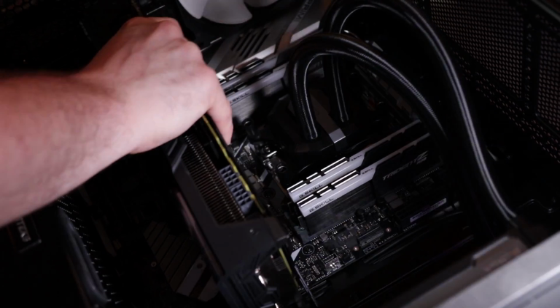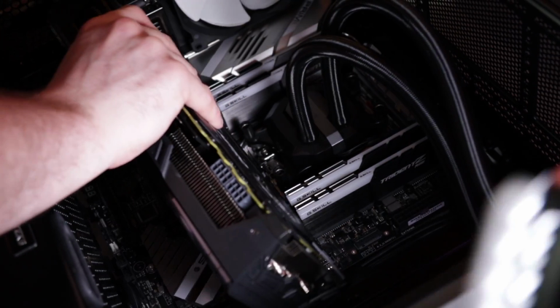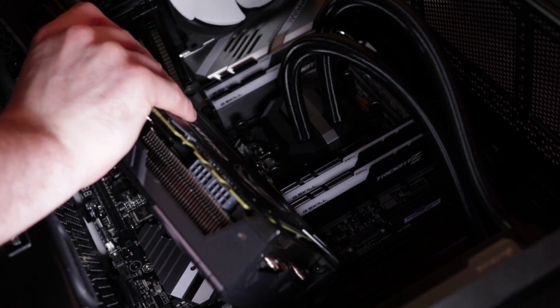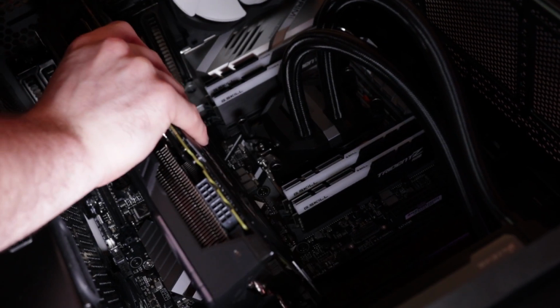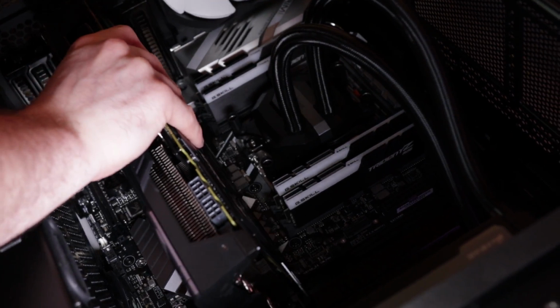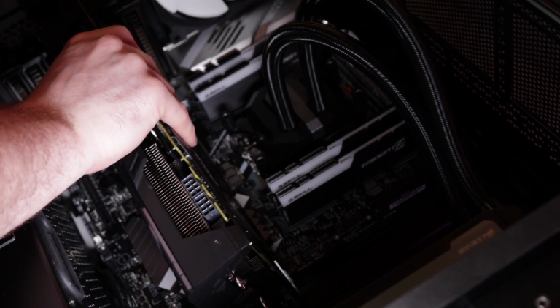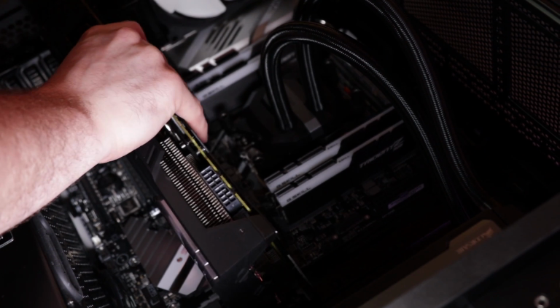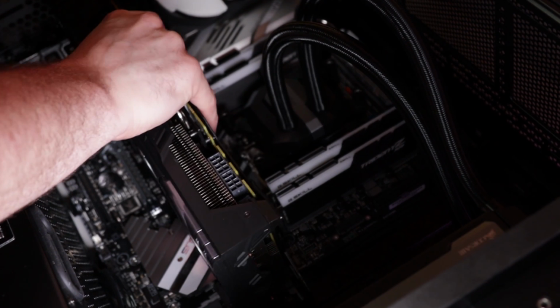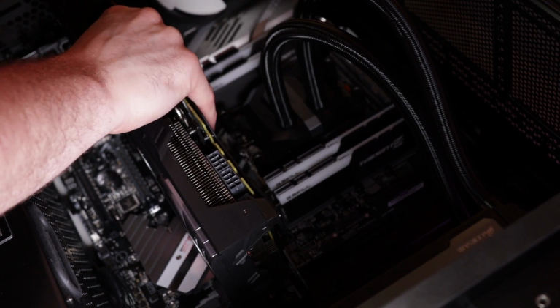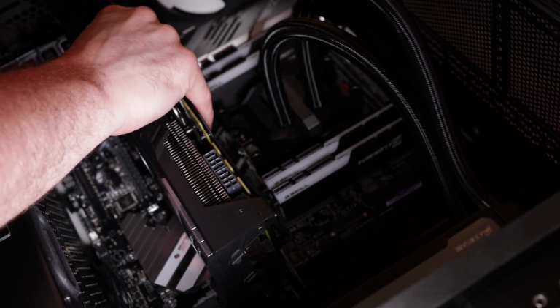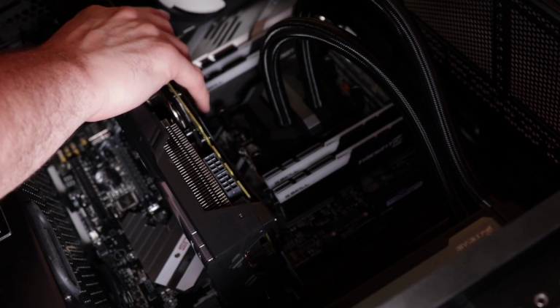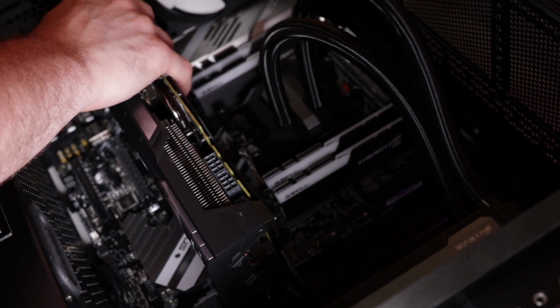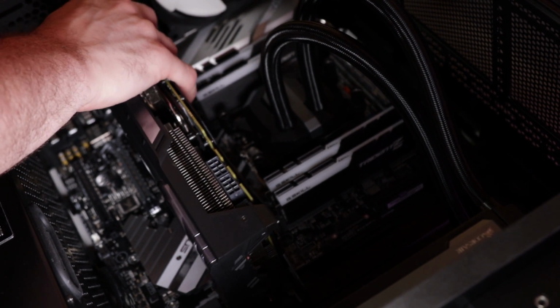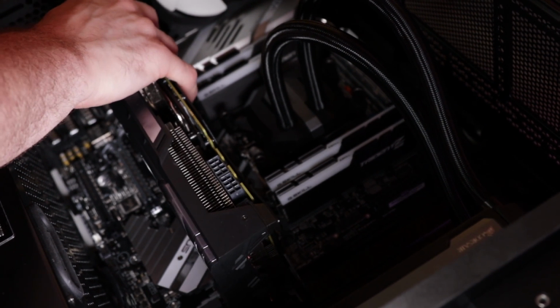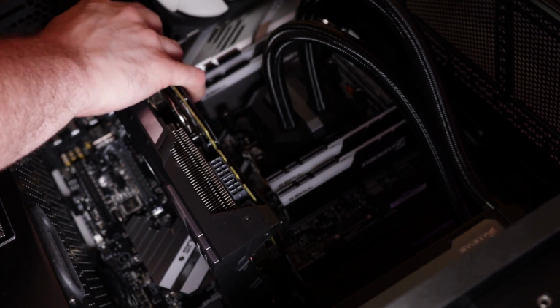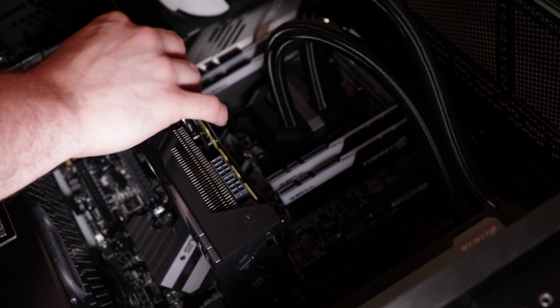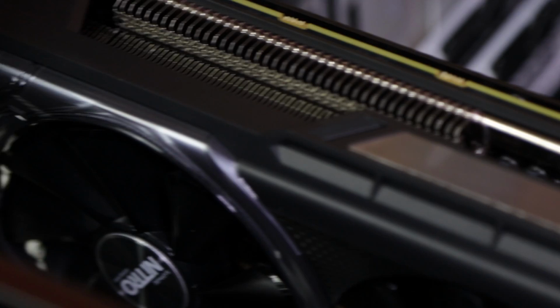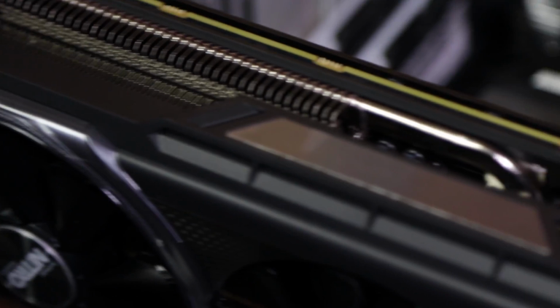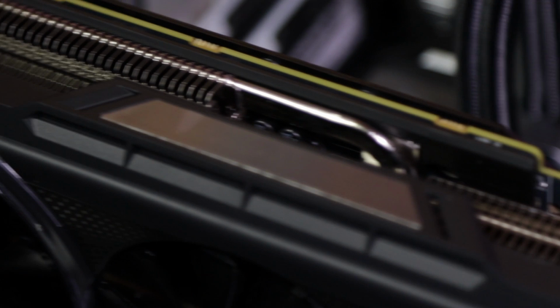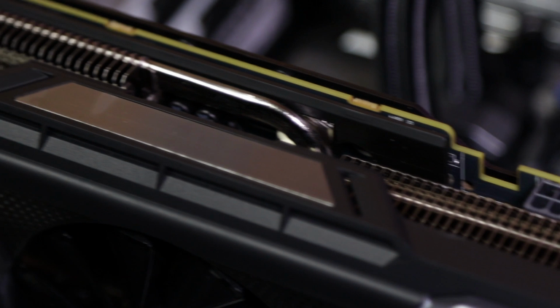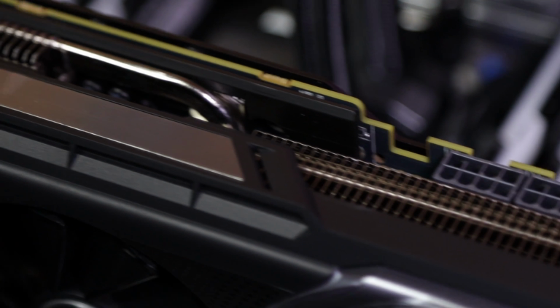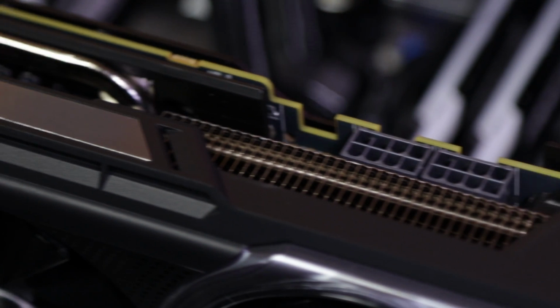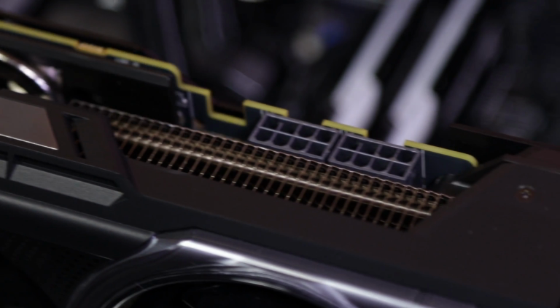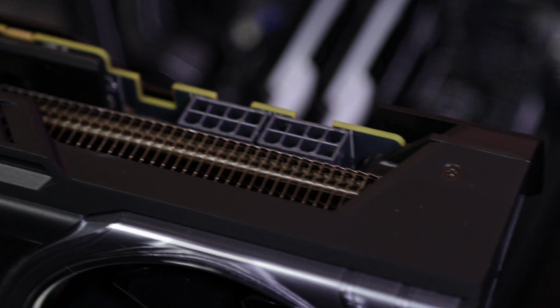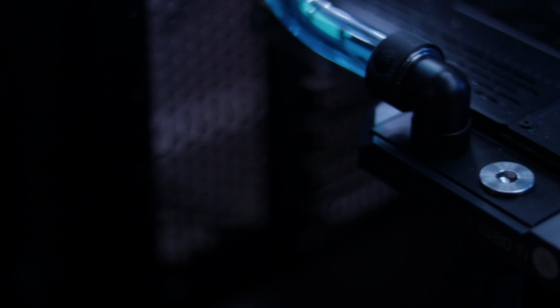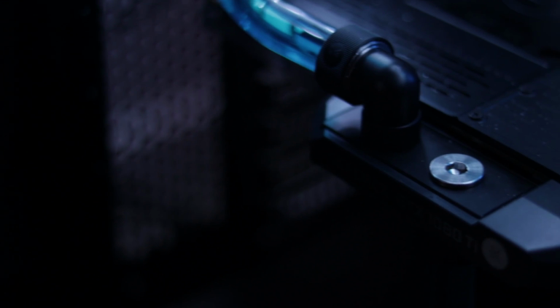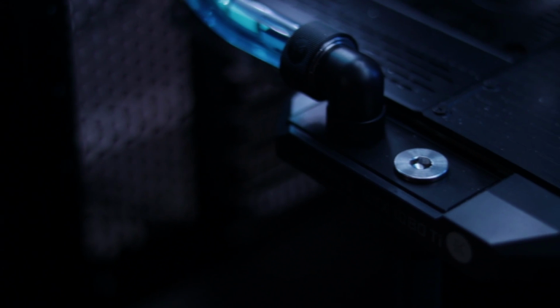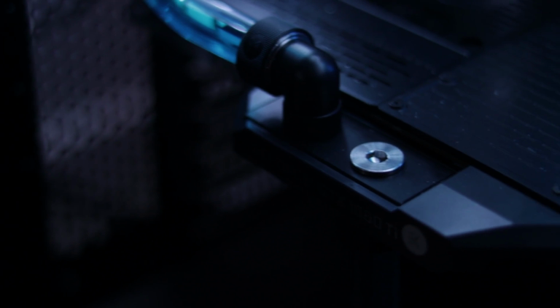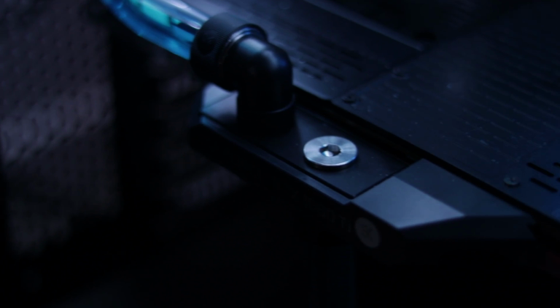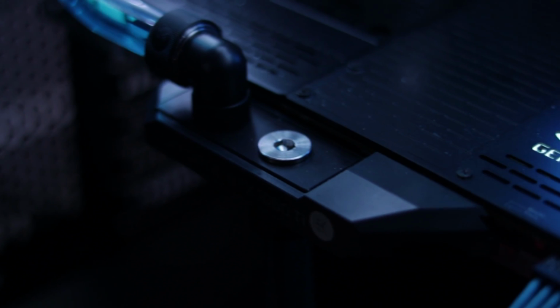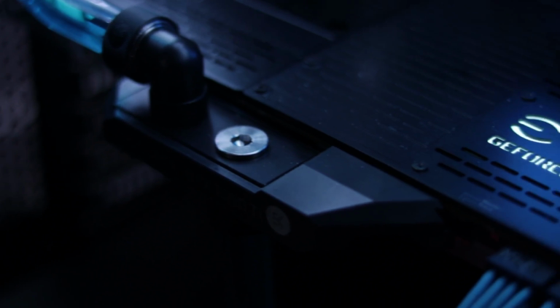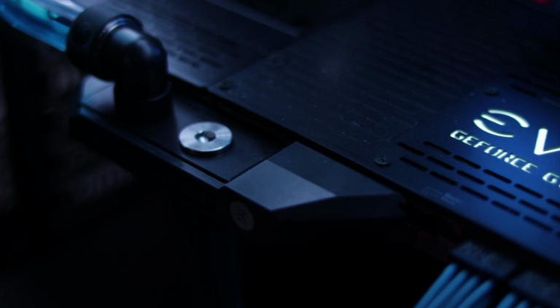Once you have enough space and the slot on the back of your case removed, all you need to do is push it in until it clicks into place, and once it's secured you've successfully installed your GPU. Most GPUs will need some sort of external power from the power supply, which we'll cover in a little bit.